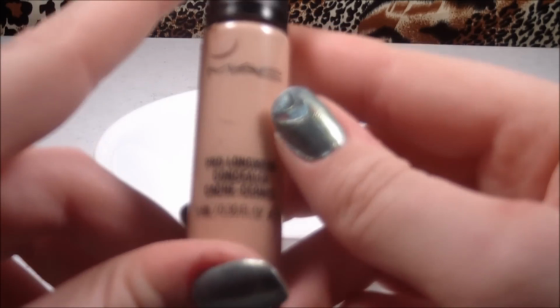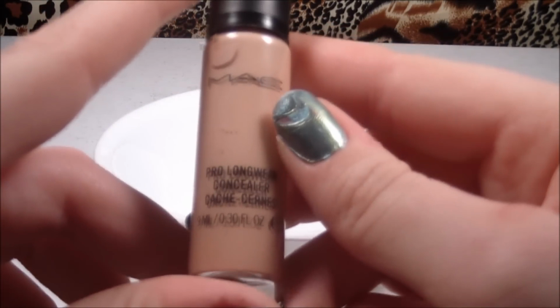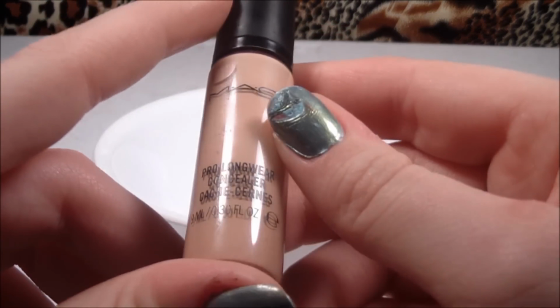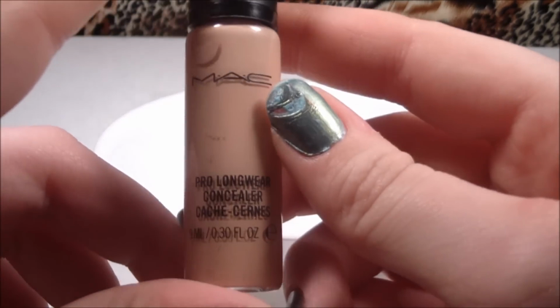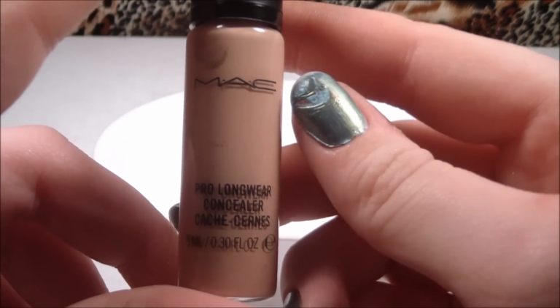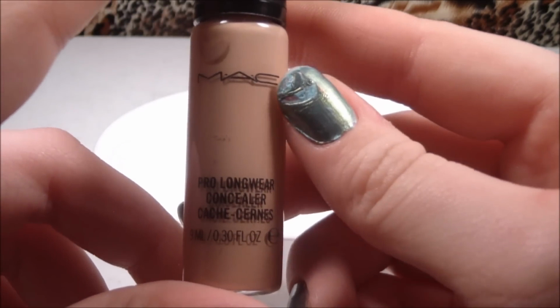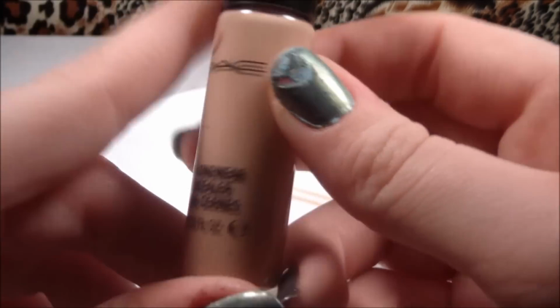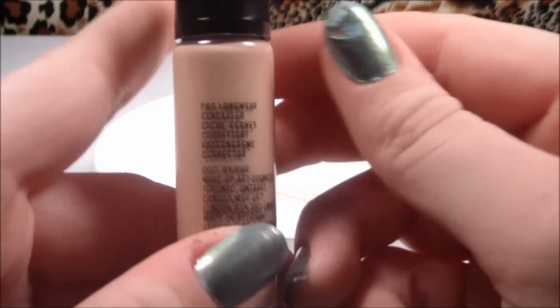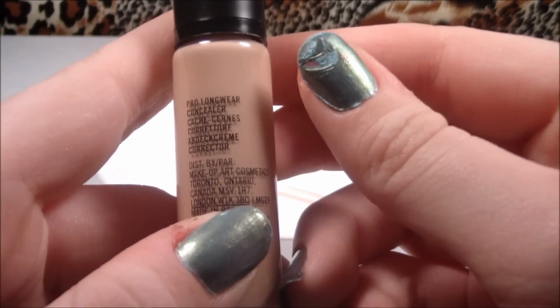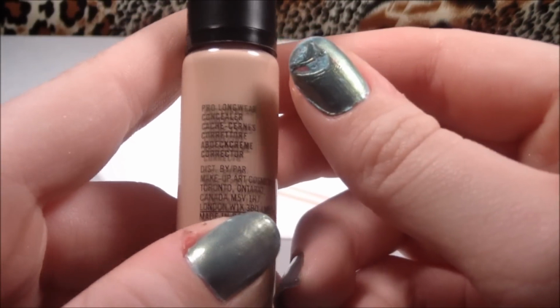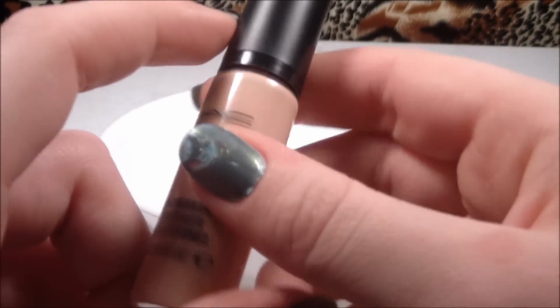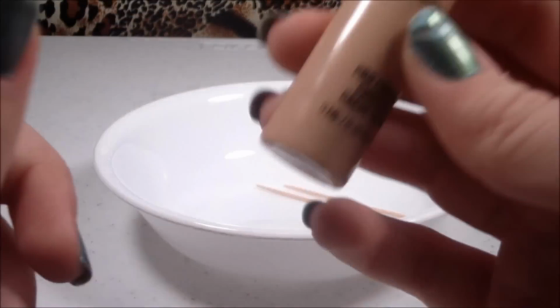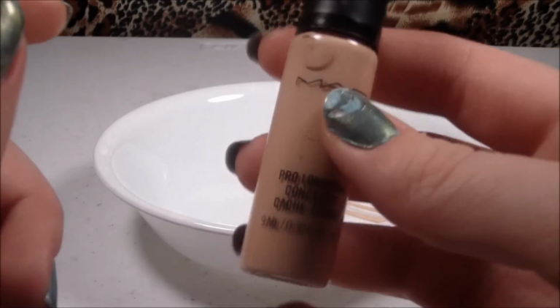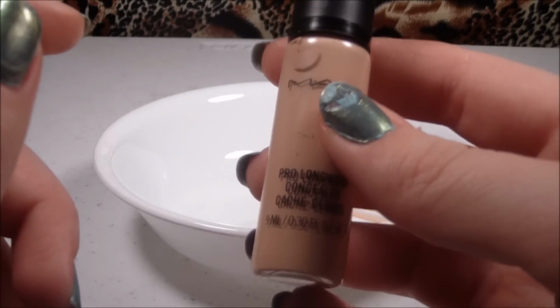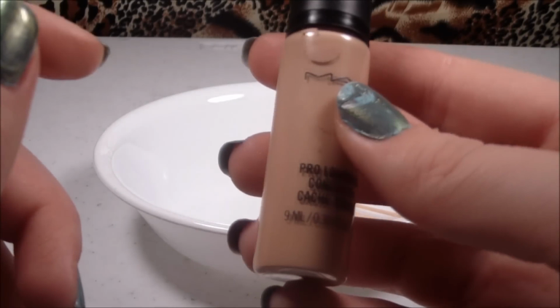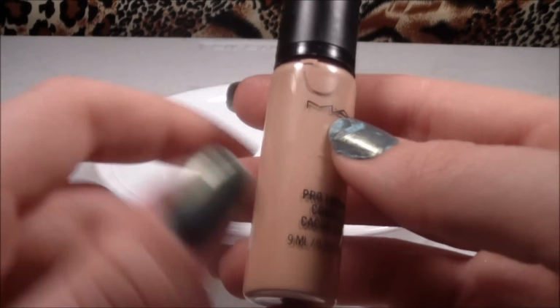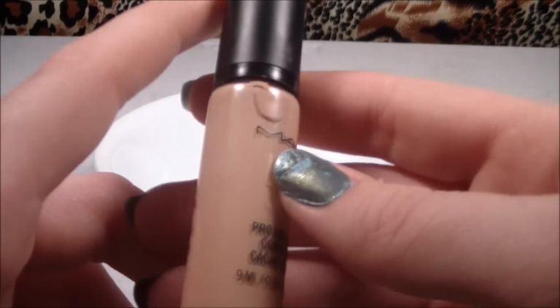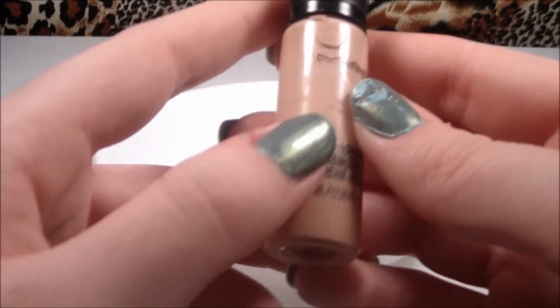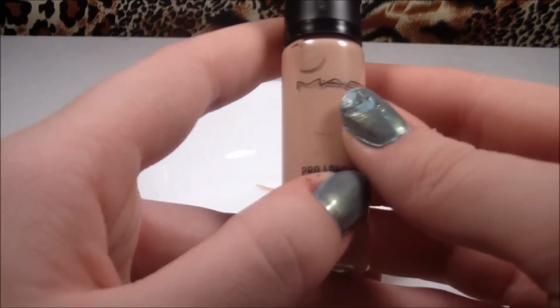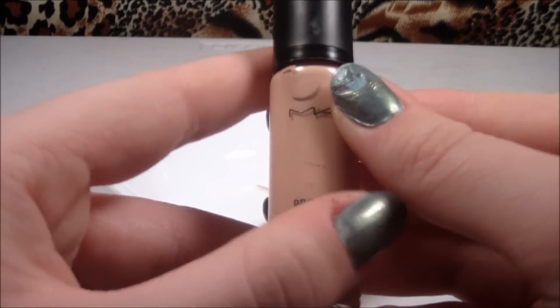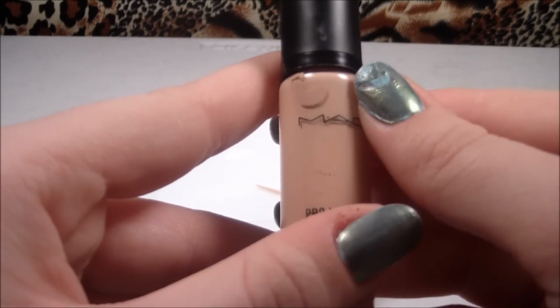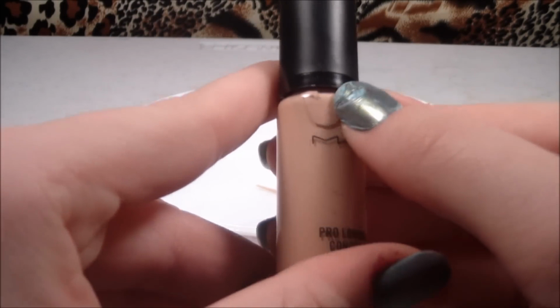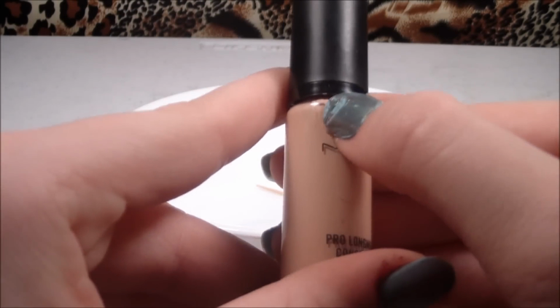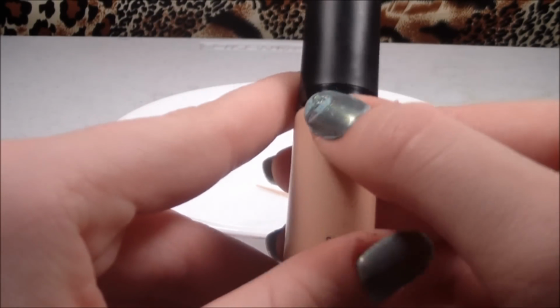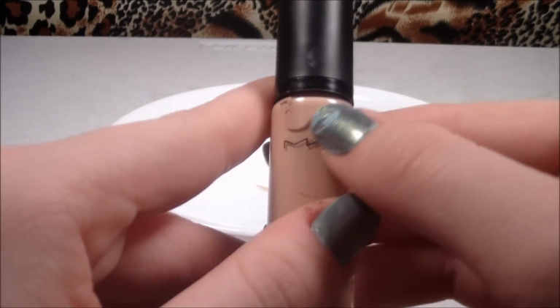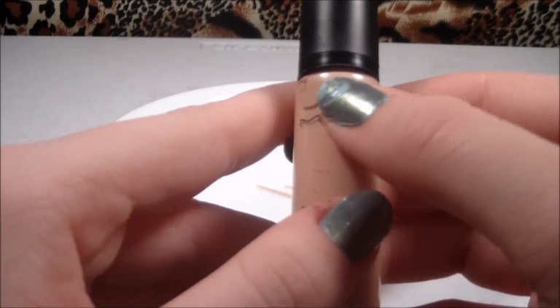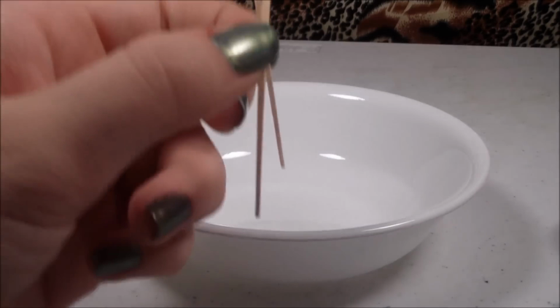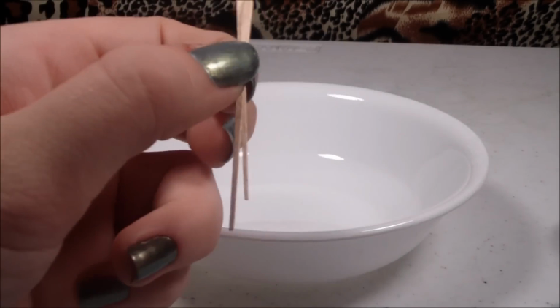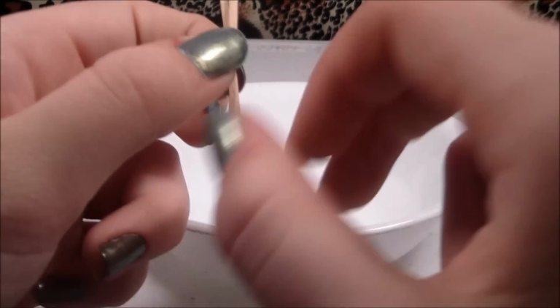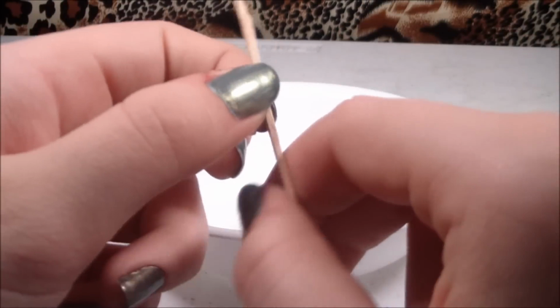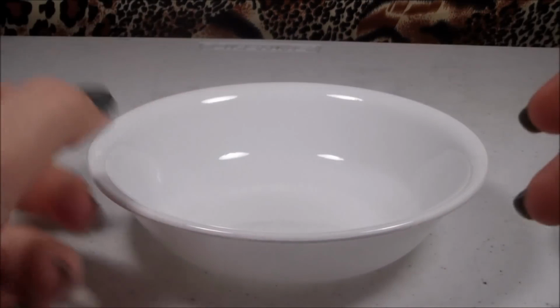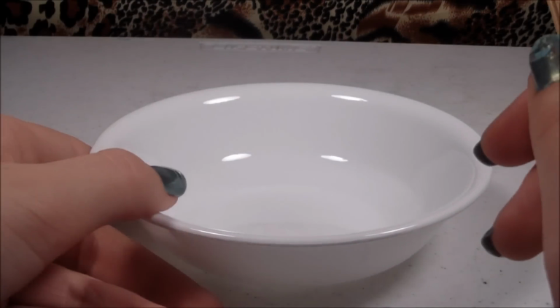This will act as a concealer, moisturizer, and eyelid primer all at the same time. The next ingredient is a concealer — I'm using MAC Pro Longwear concealer. You want to use a concealer that has a drier formula like this does, because it will help the shadows not to crease.